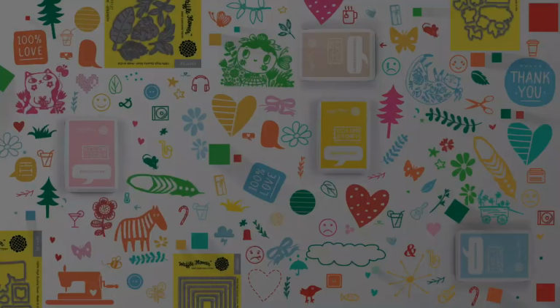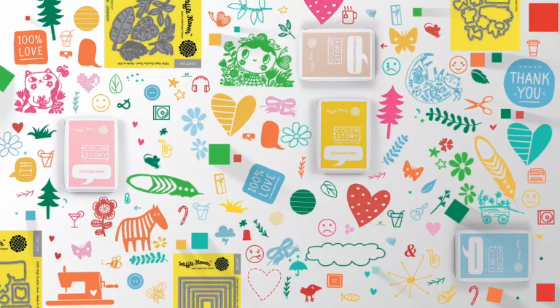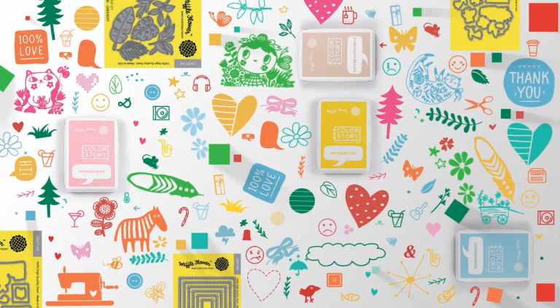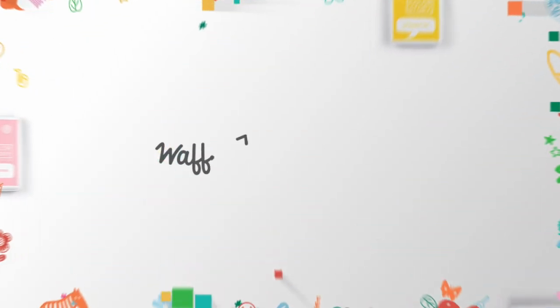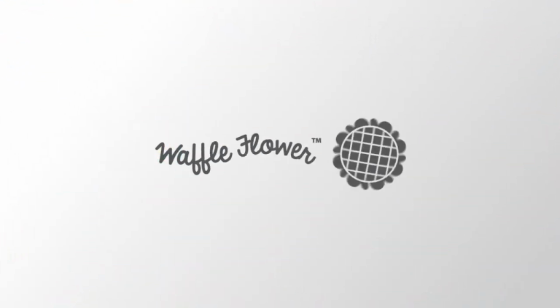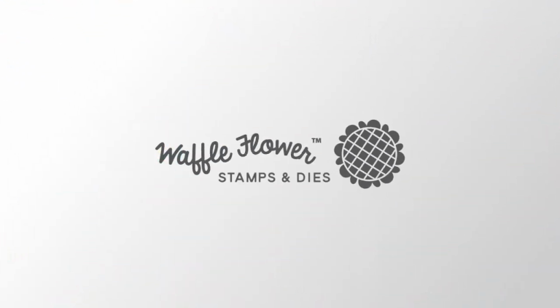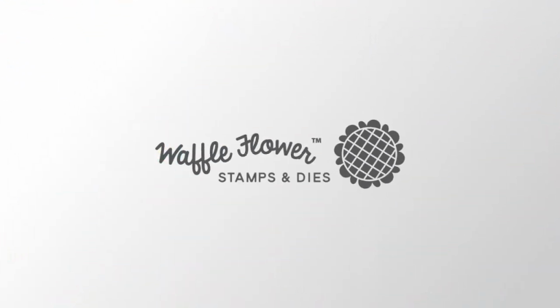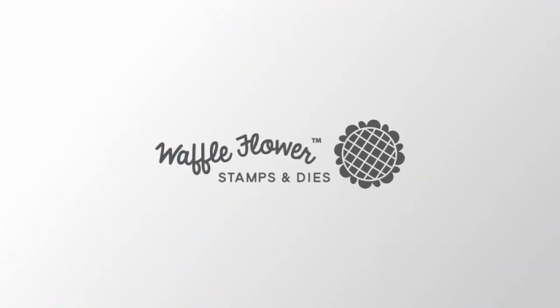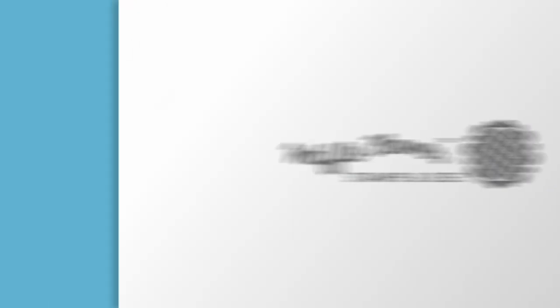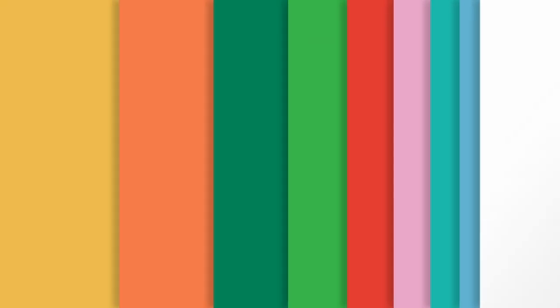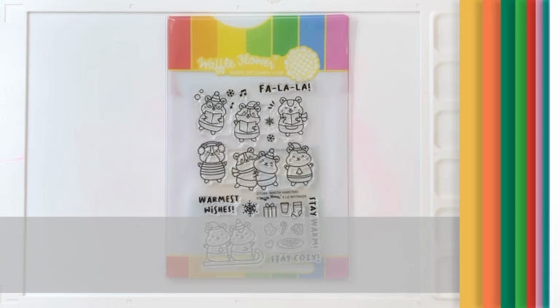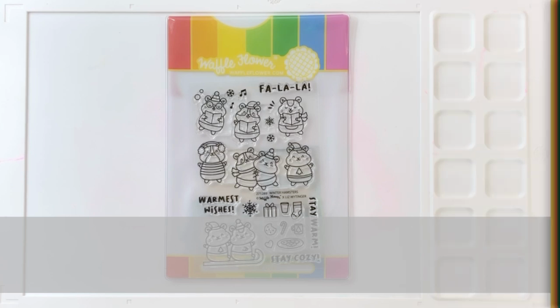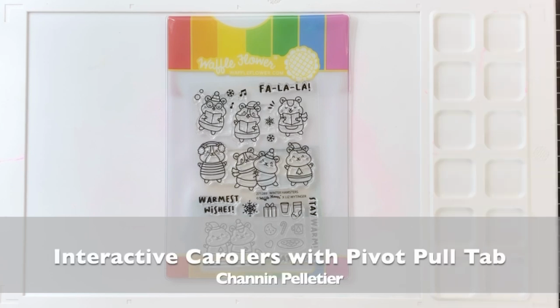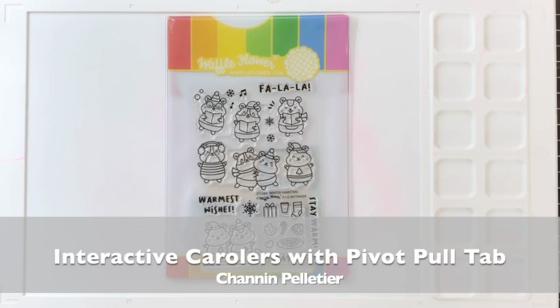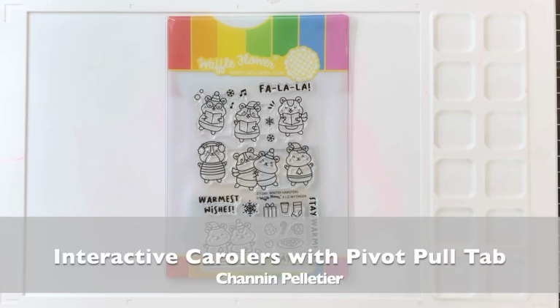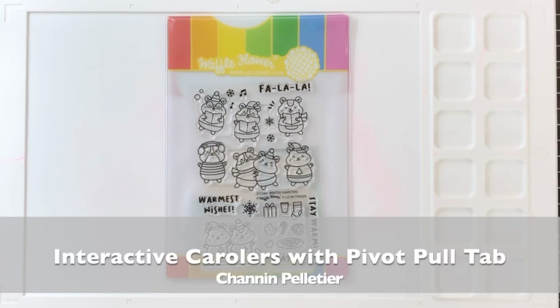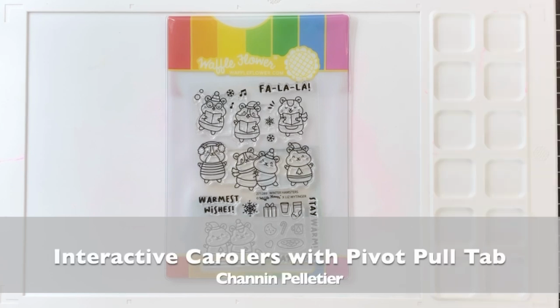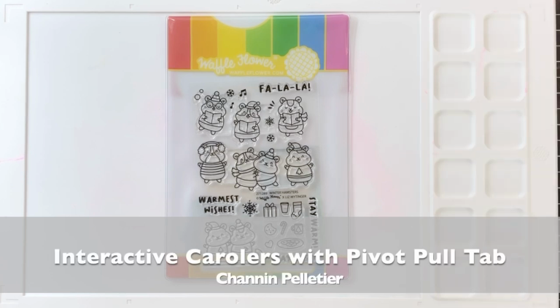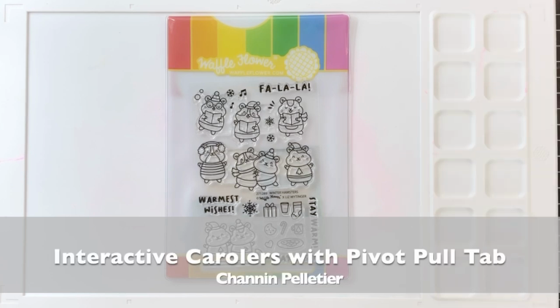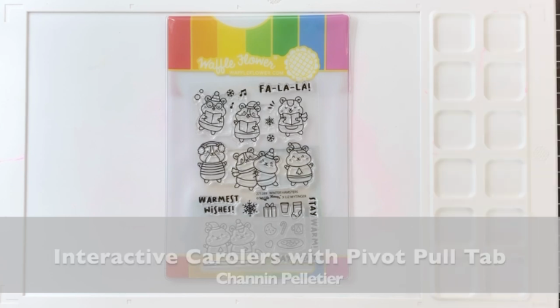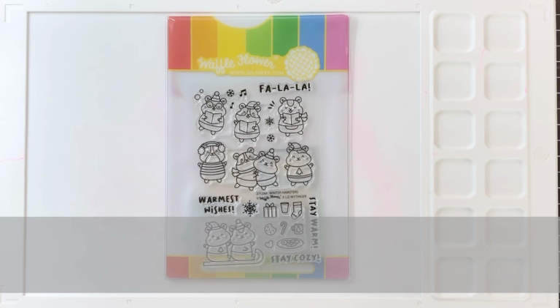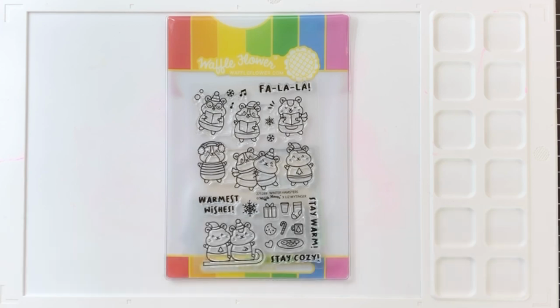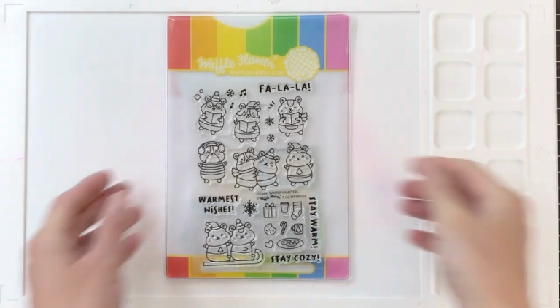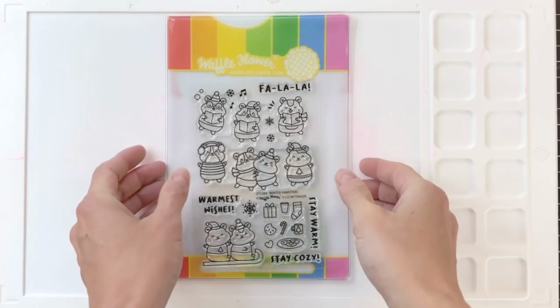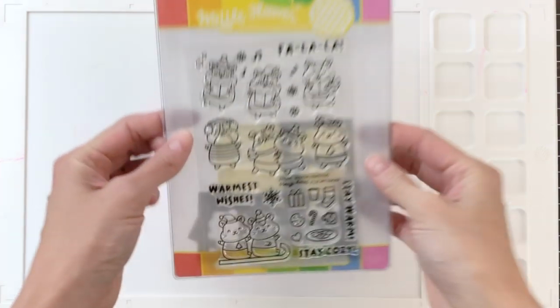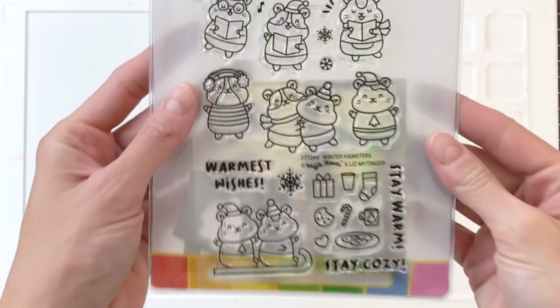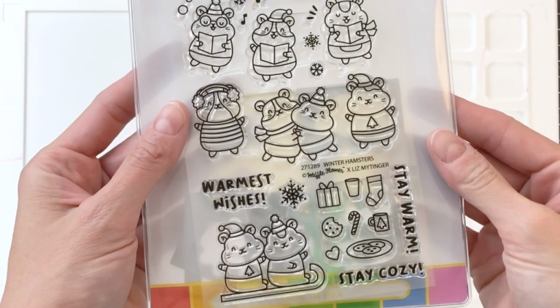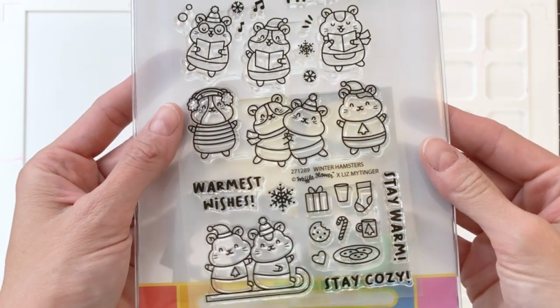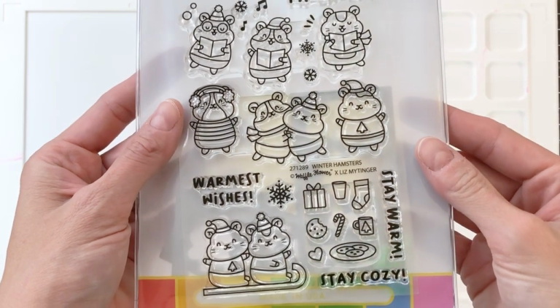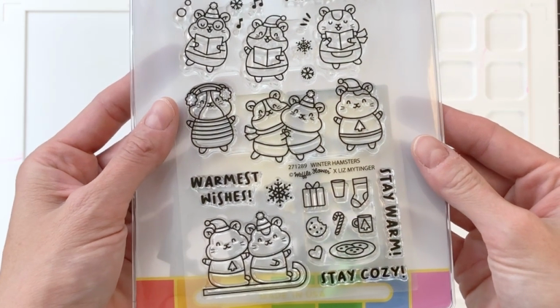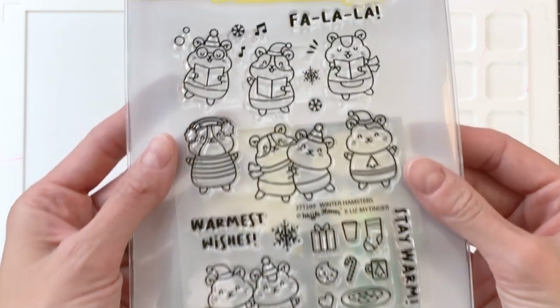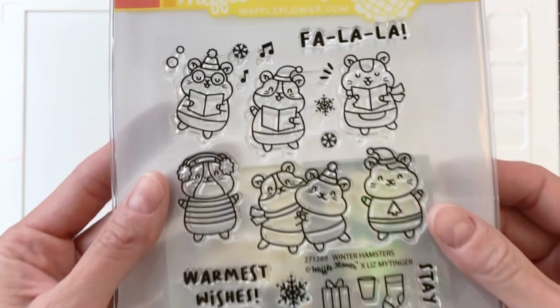Hello everyone, it's Shannon here for Waffle Flower Crafts. In this video we are going to create a really fun interactive card with Waffle Flower's new Winter Hamster Stamp Set. We're going to create a really fun action that's a slide kind of pivot with a pull tab. It's really cool and I can't wait to show you.